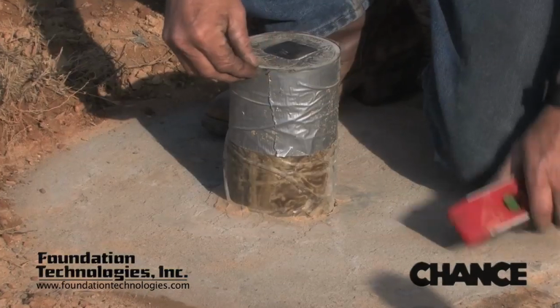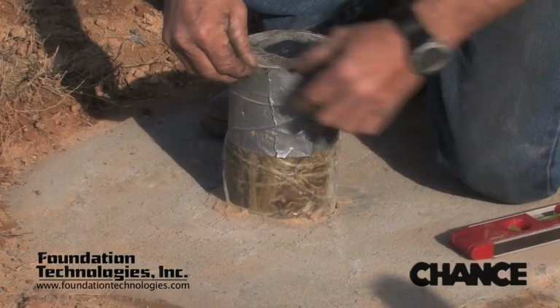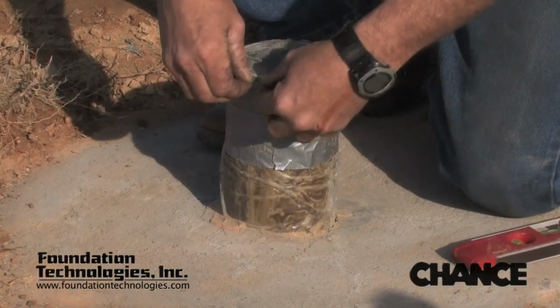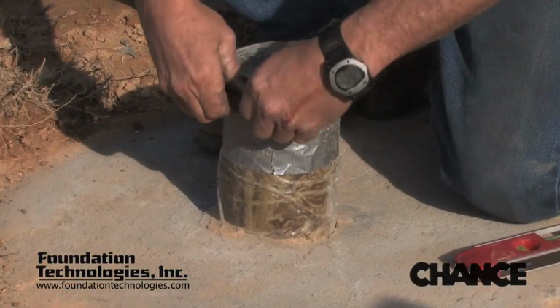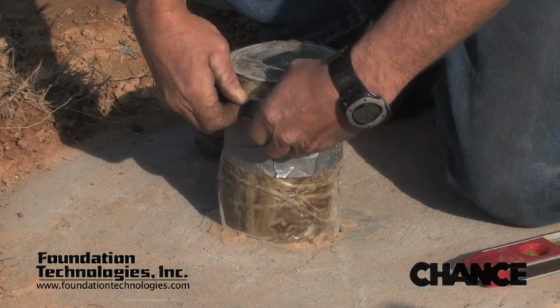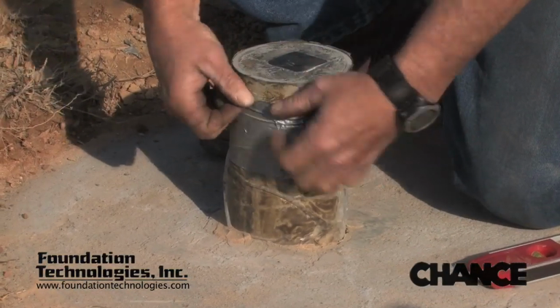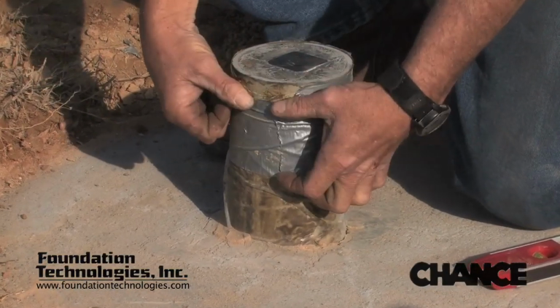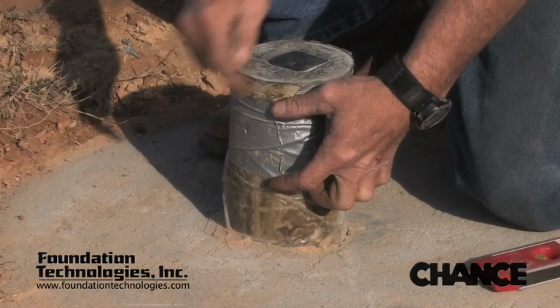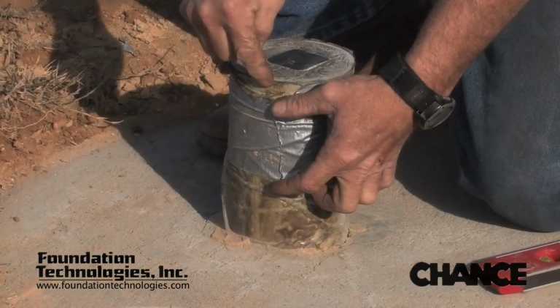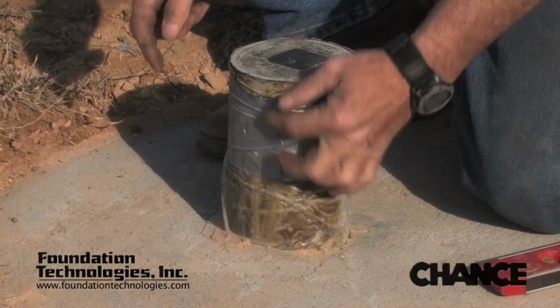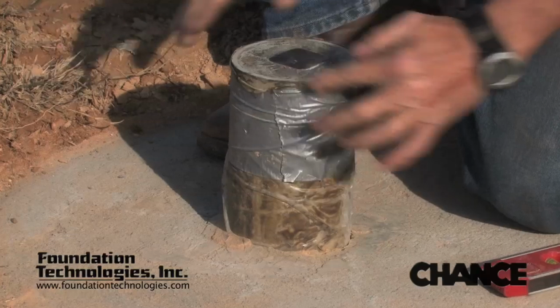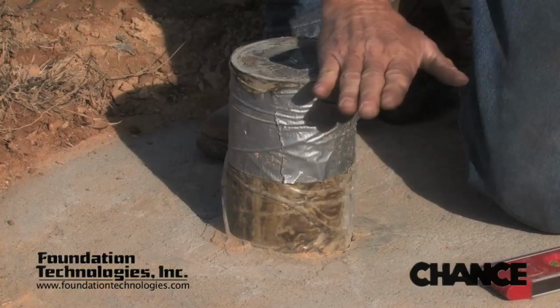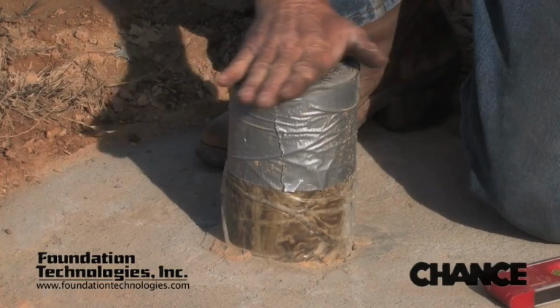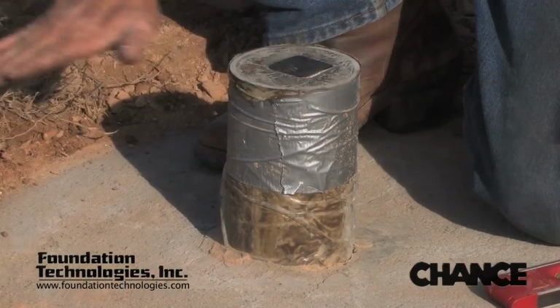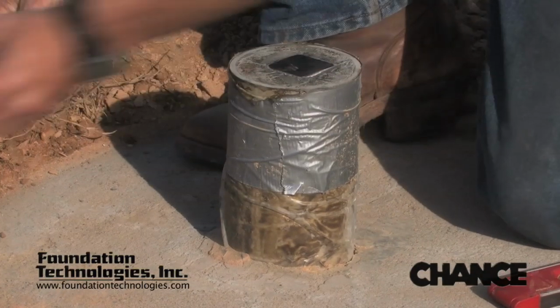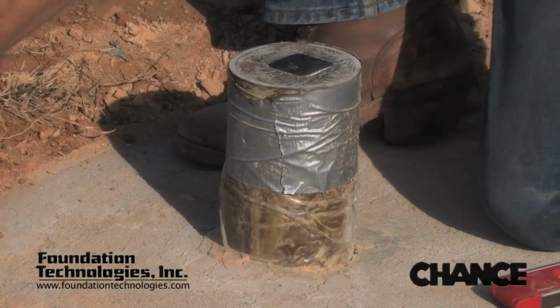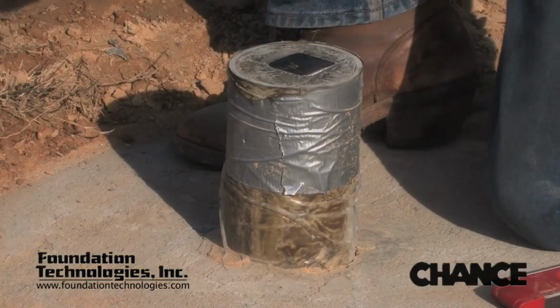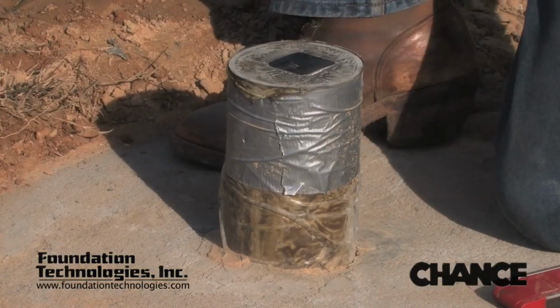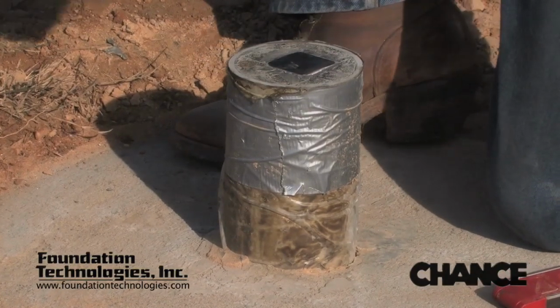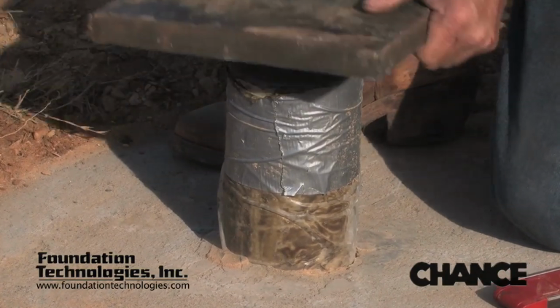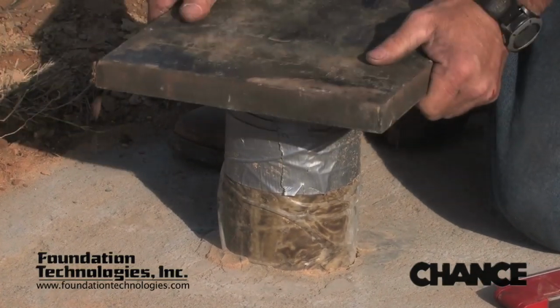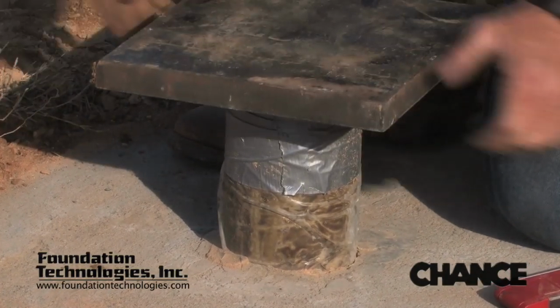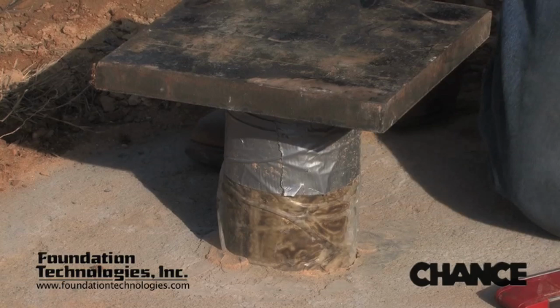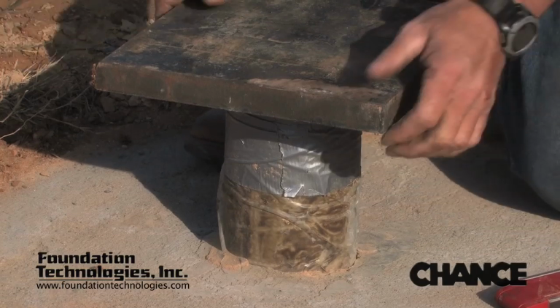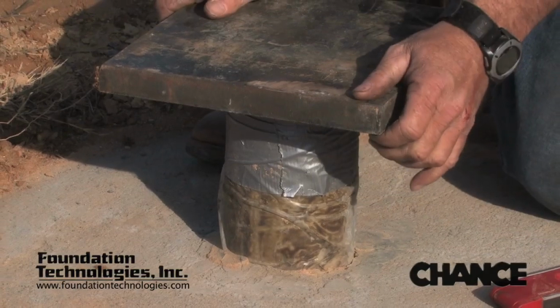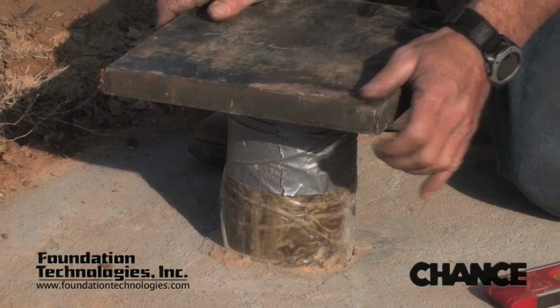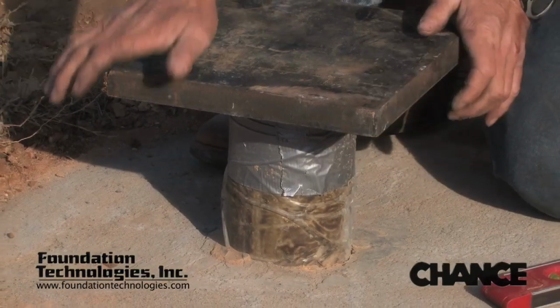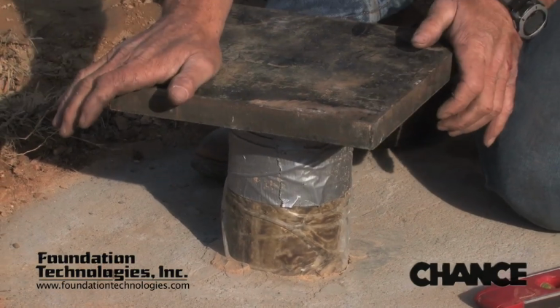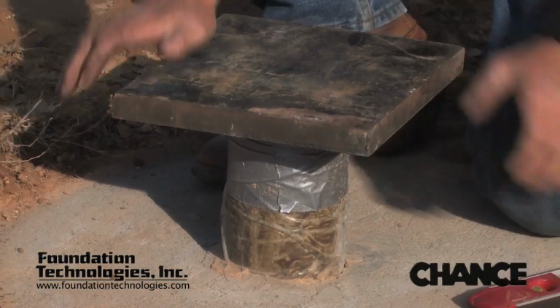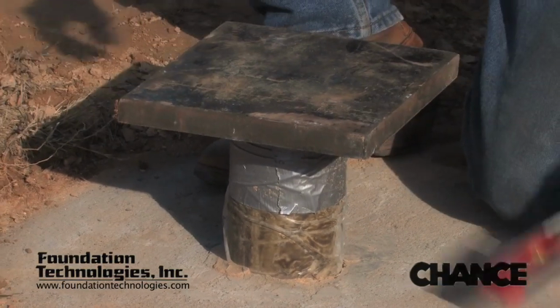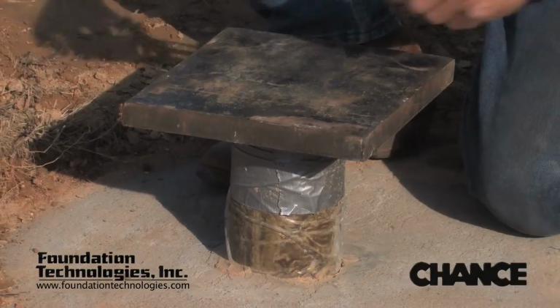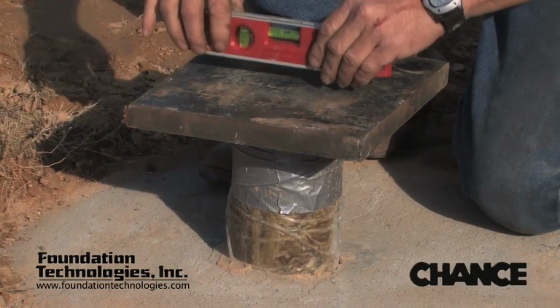After the grout is fully set, the pile is then cut off at ground level to prepare it for the load test. A heavy plate is placed directly on the pile to ensure uniform bearing on the pile from the hydraulic jack.